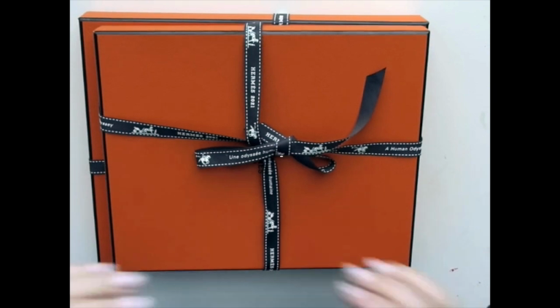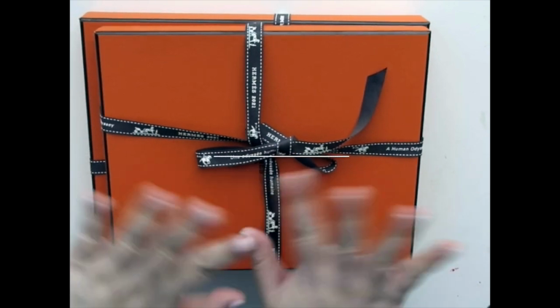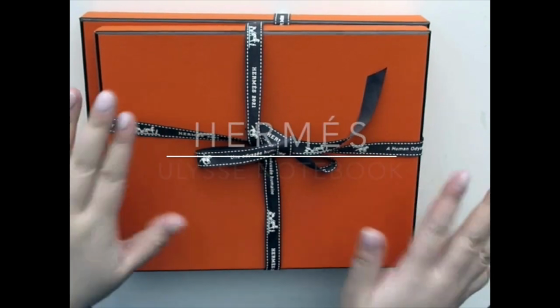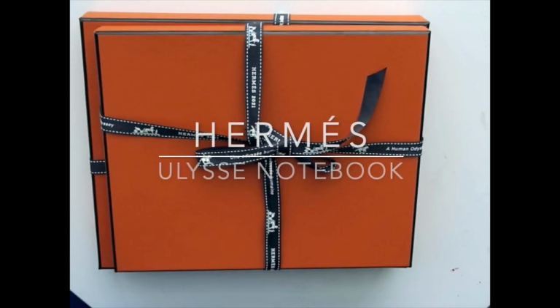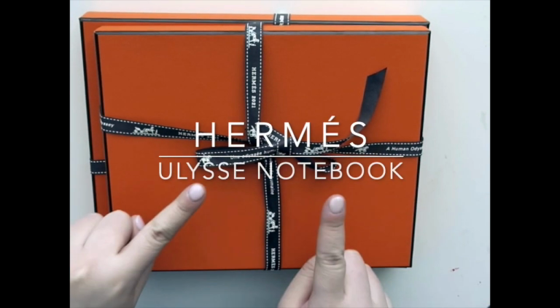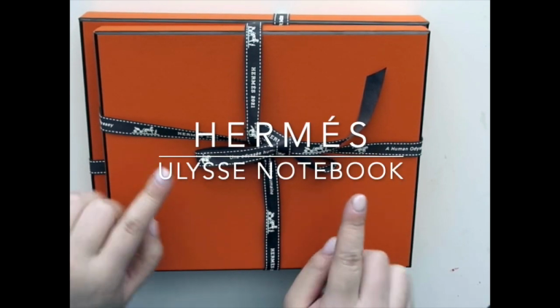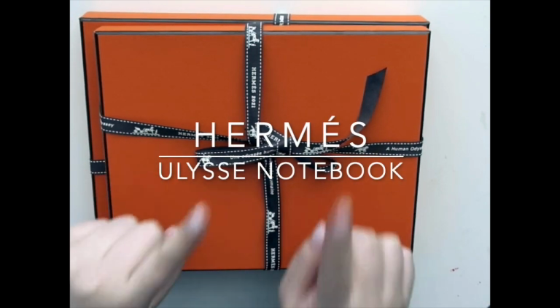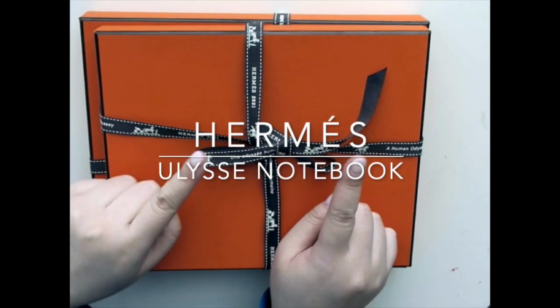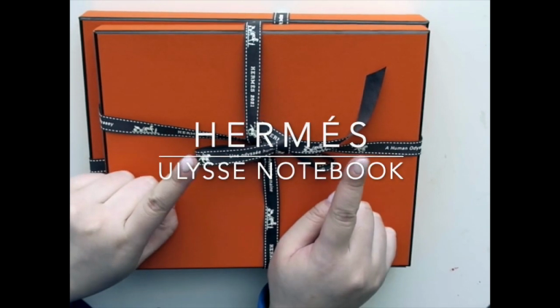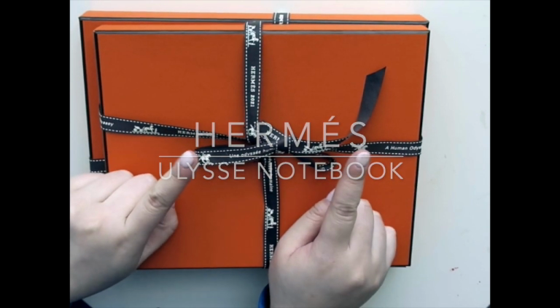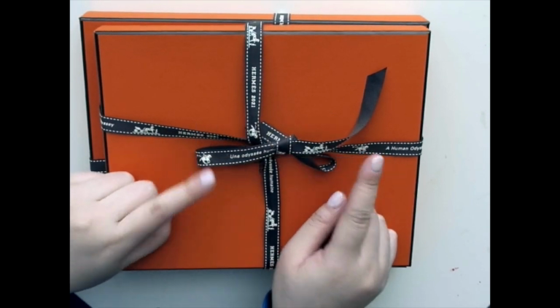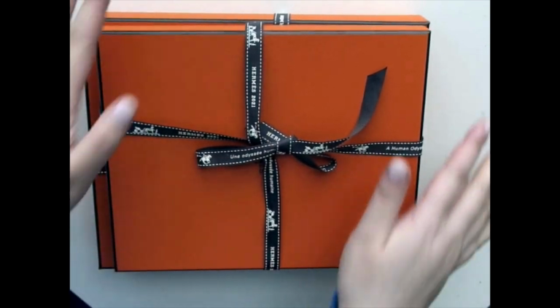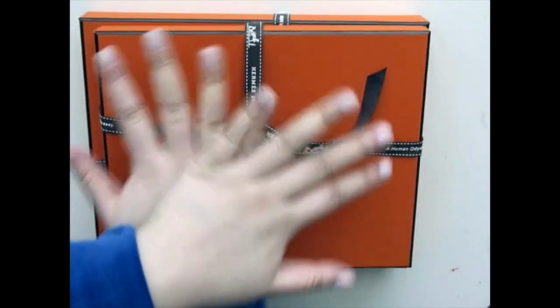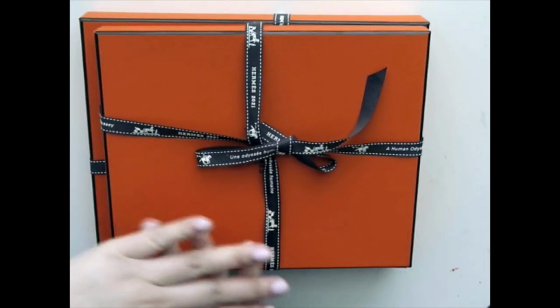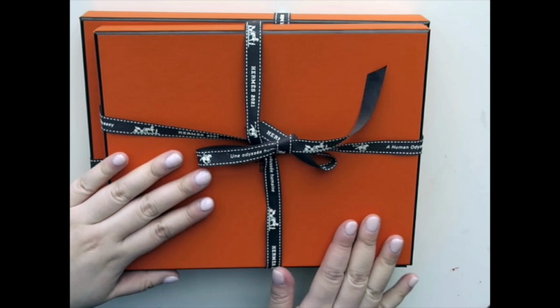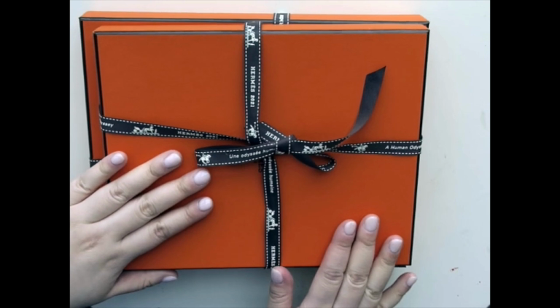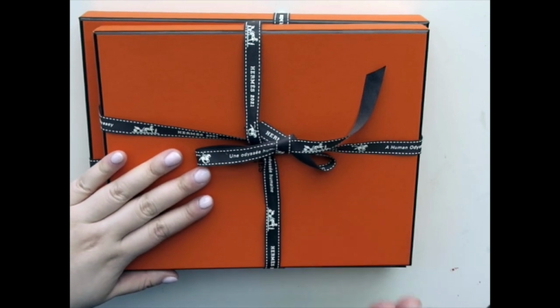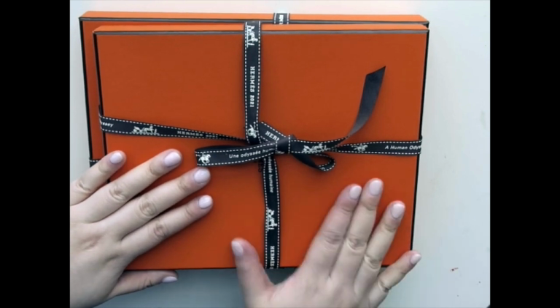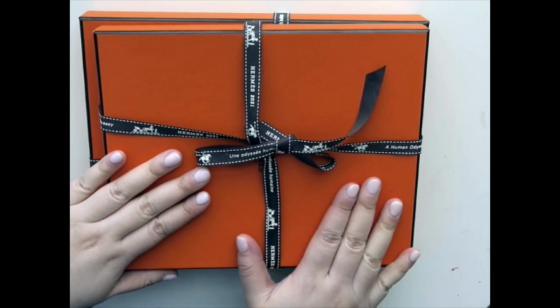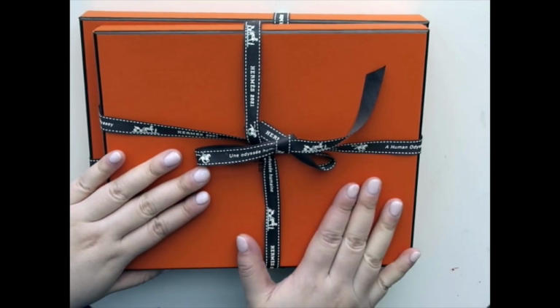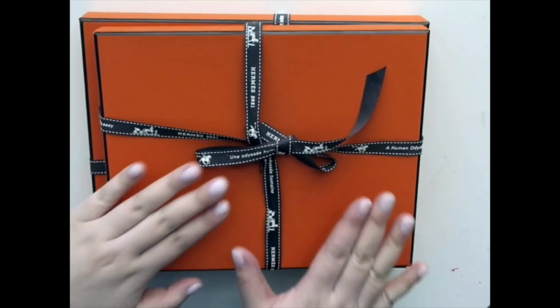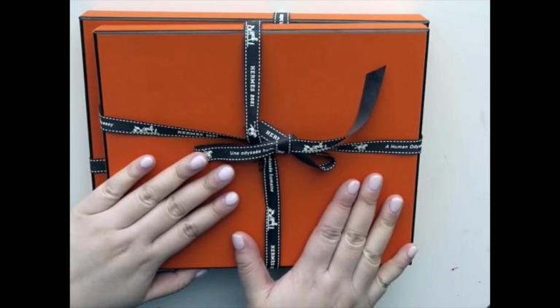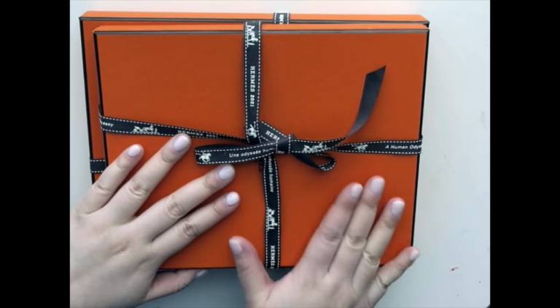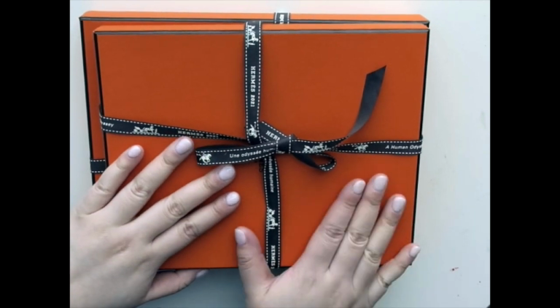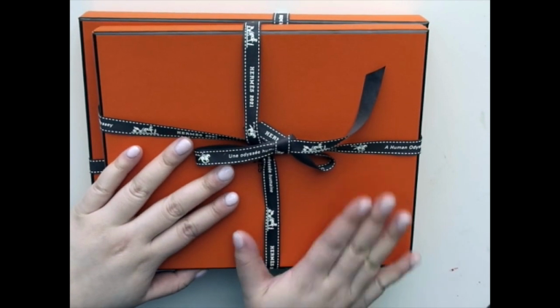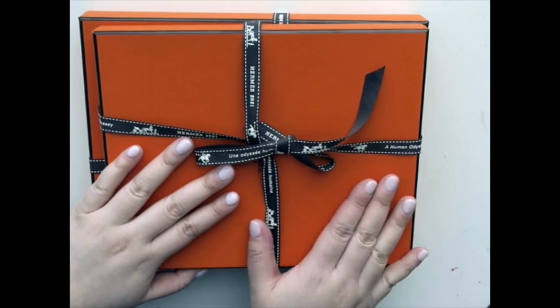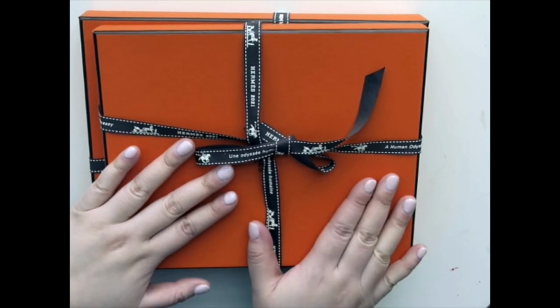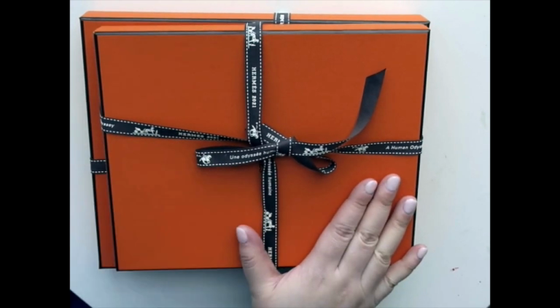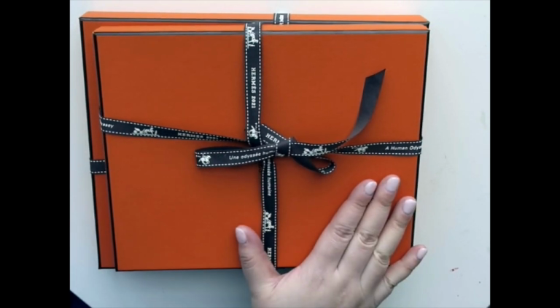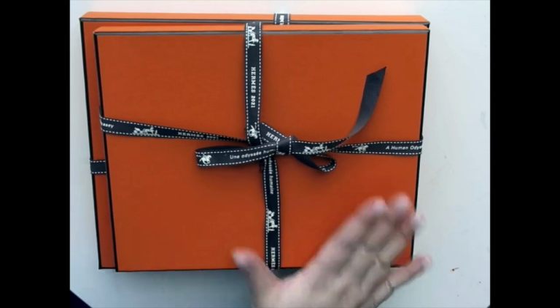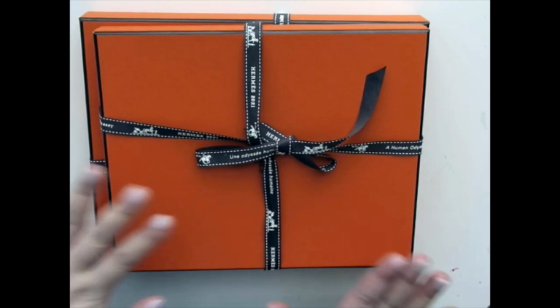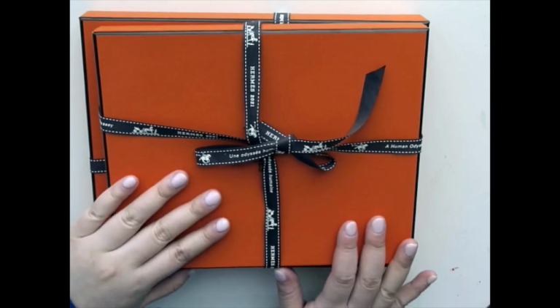Hi everyone, welcome back to my channel. As you can see from the title of this video, today will be an unboxing video of my new Hermes notebook cover. And yeah, I'm really excited.